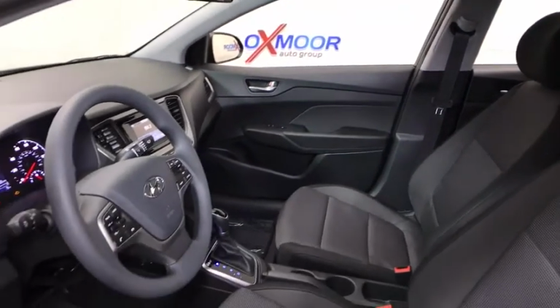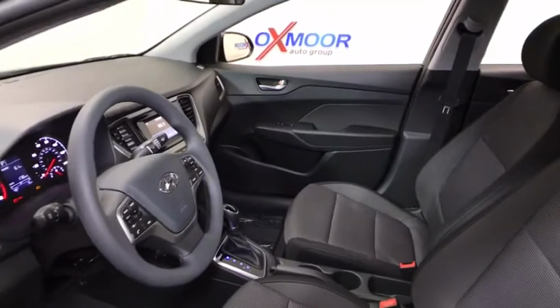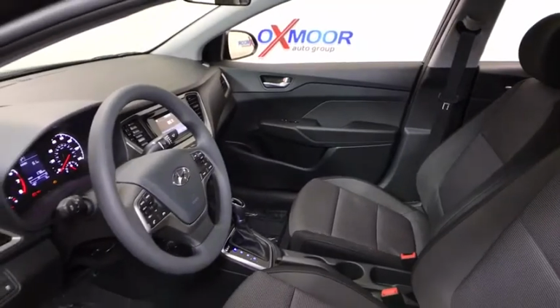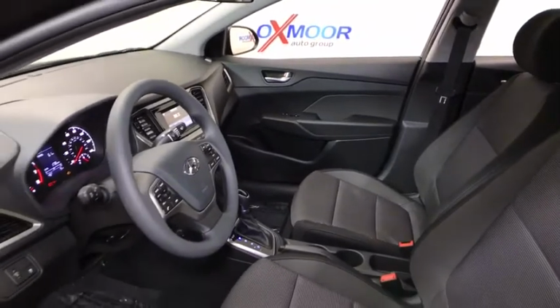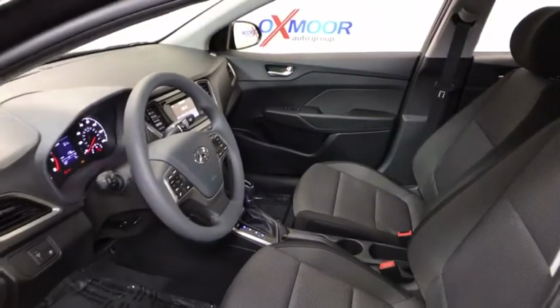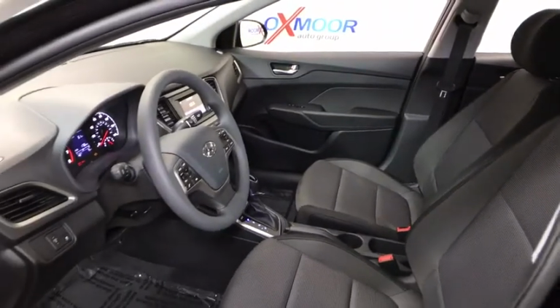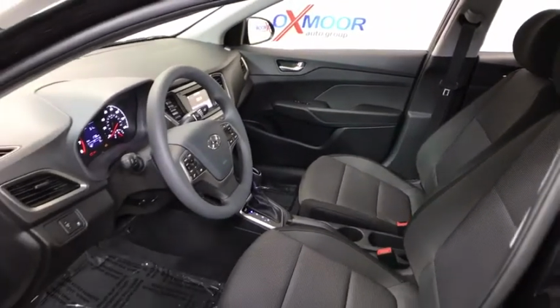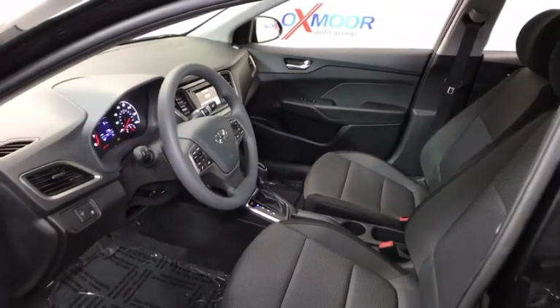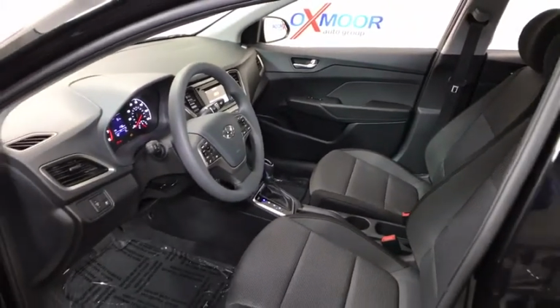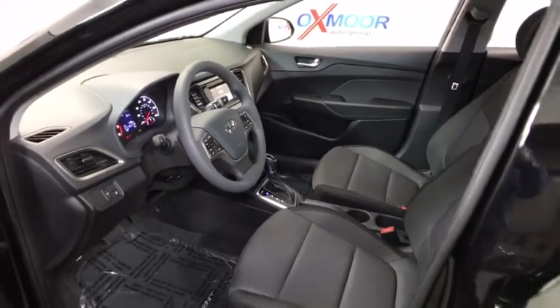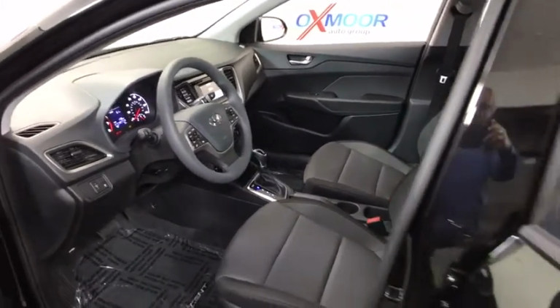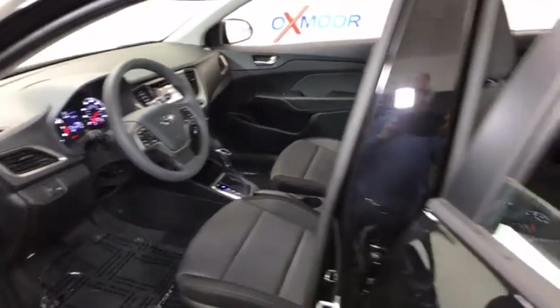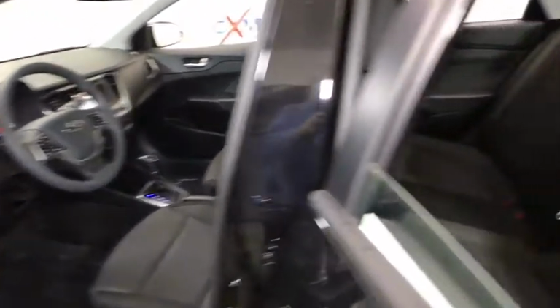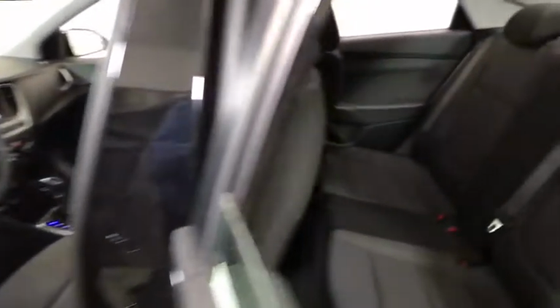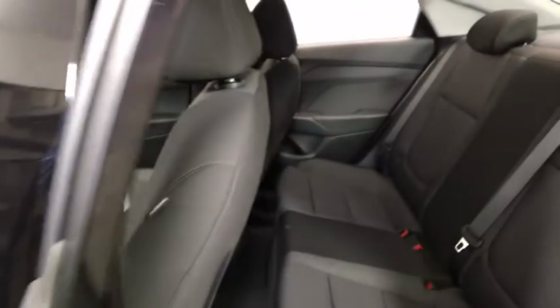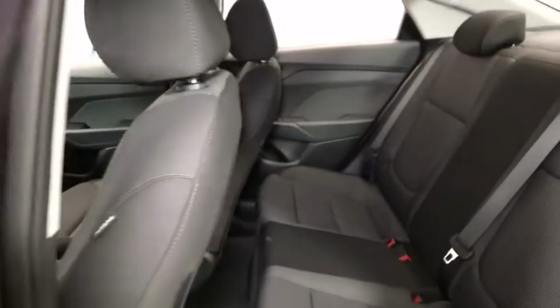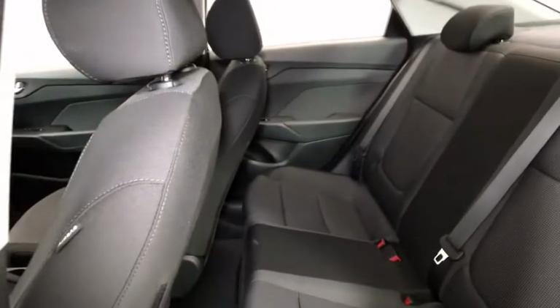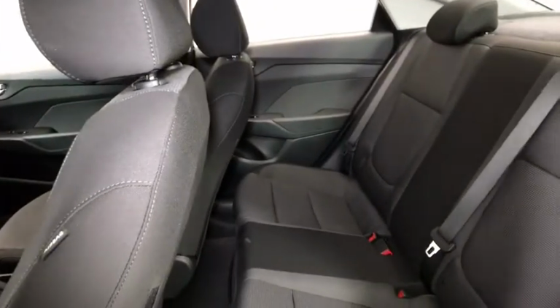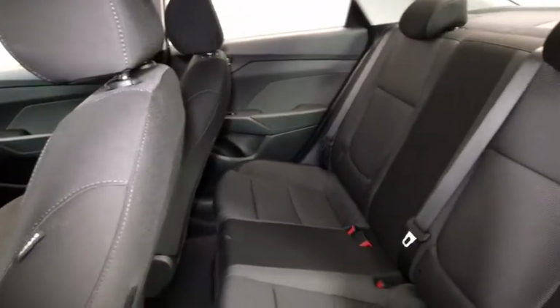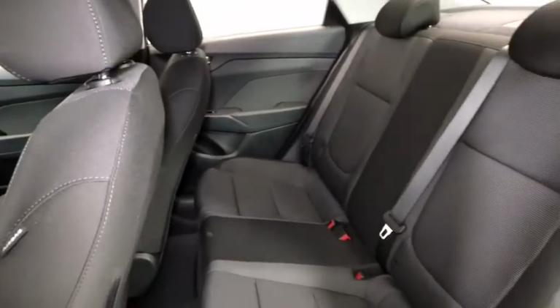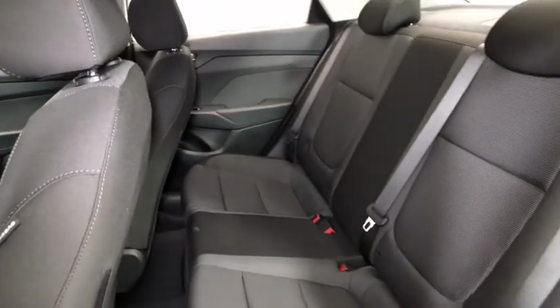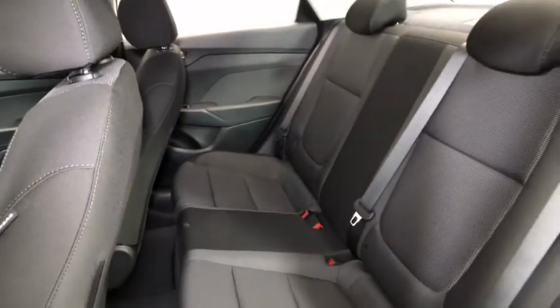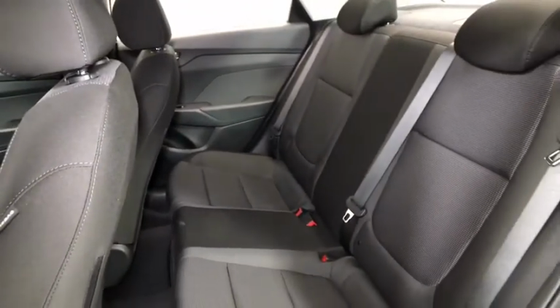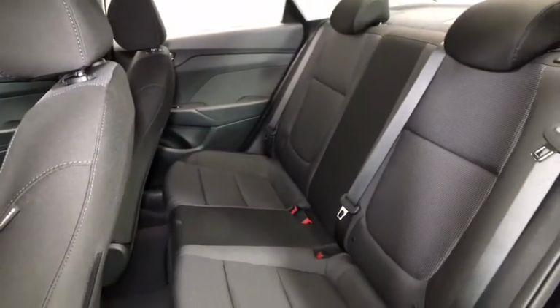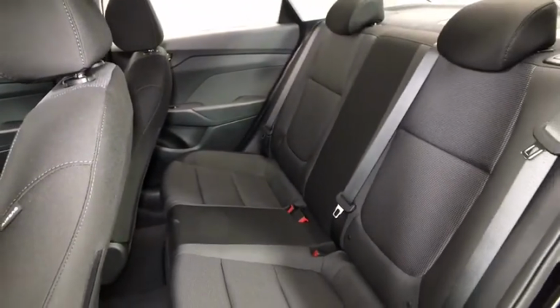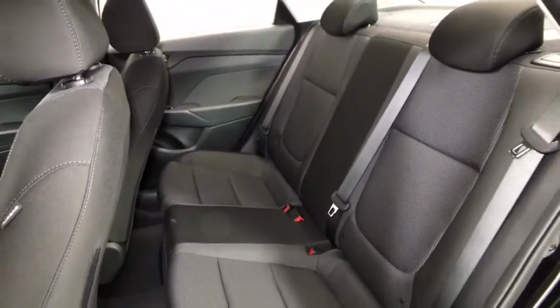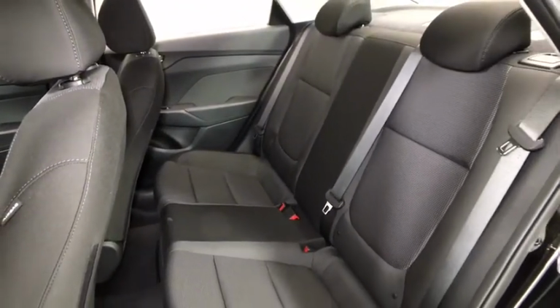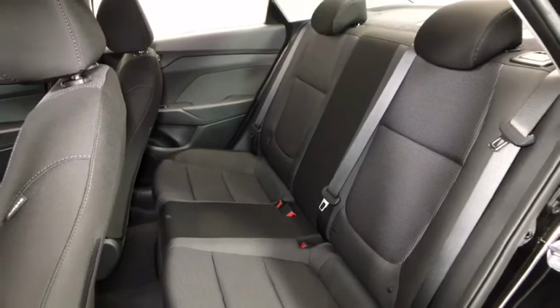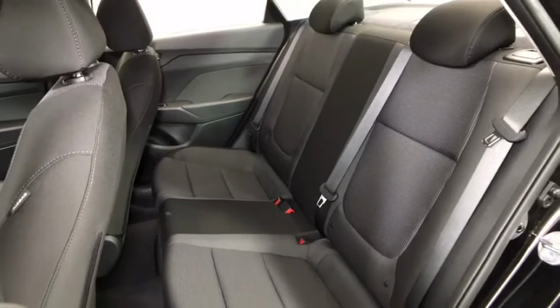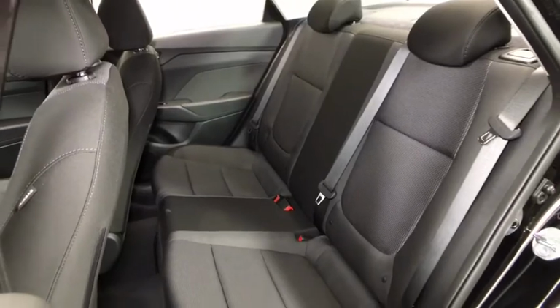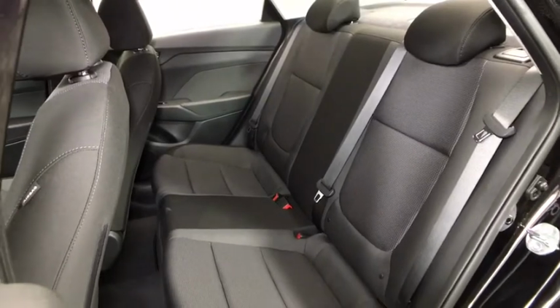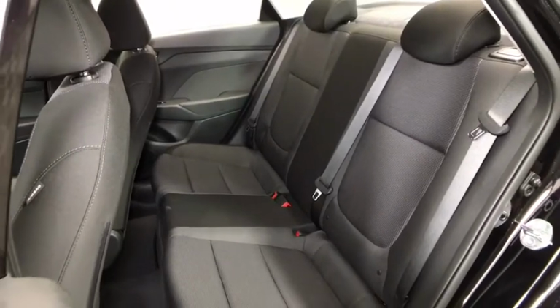Remote keyless entry, panic alarm, brake assist, overhead console, tachometer, front bucket seats, driver vanity mirror, cloth seat trim, front reading lamp, tilt steering wheel, passenger vanity mirror.